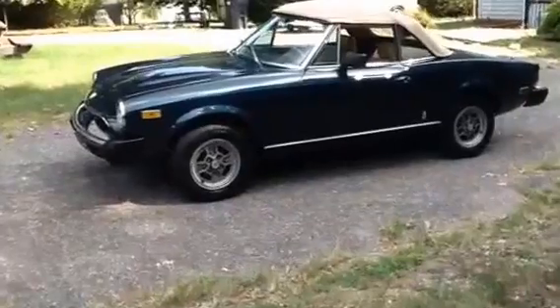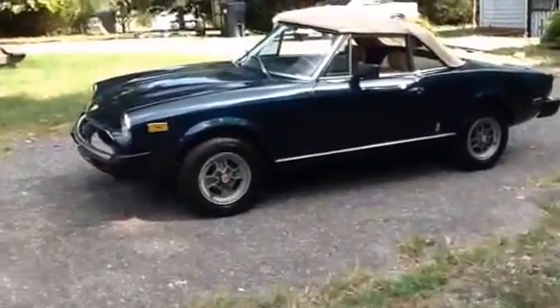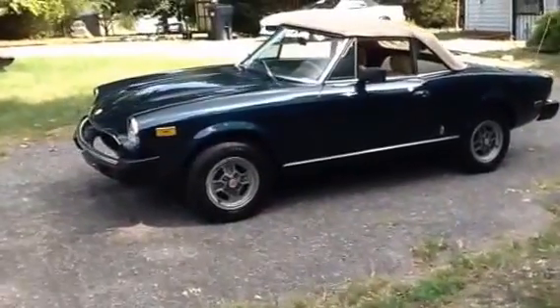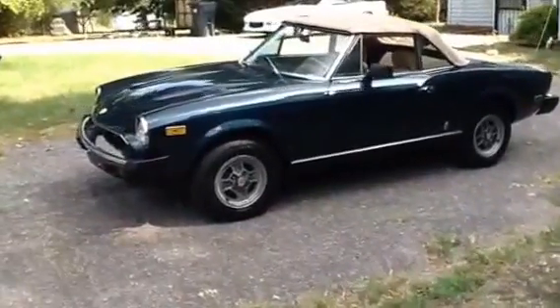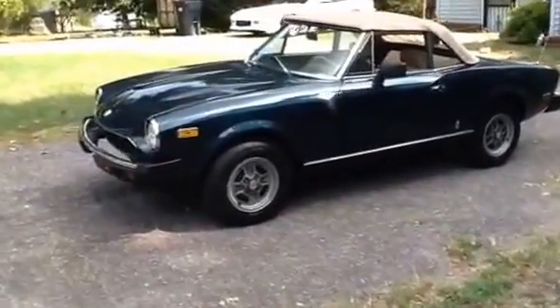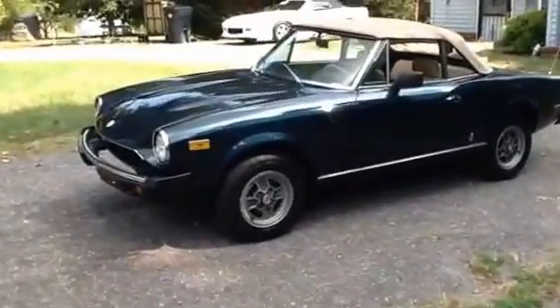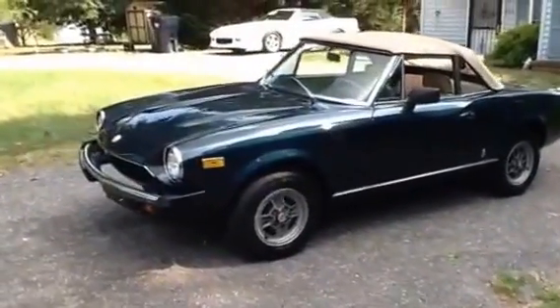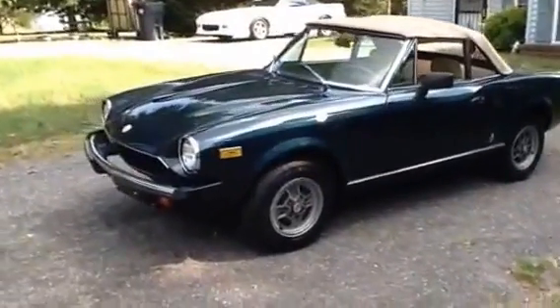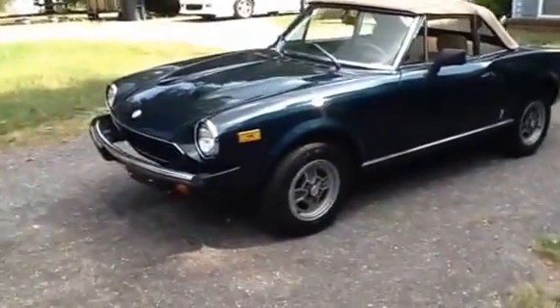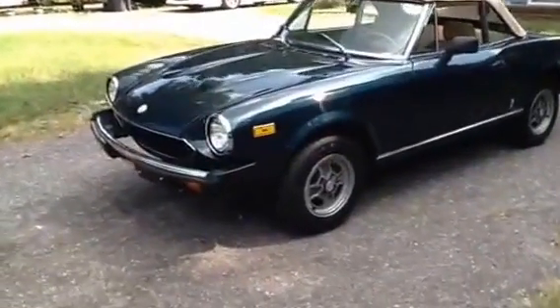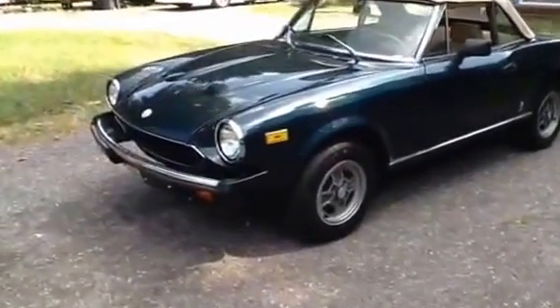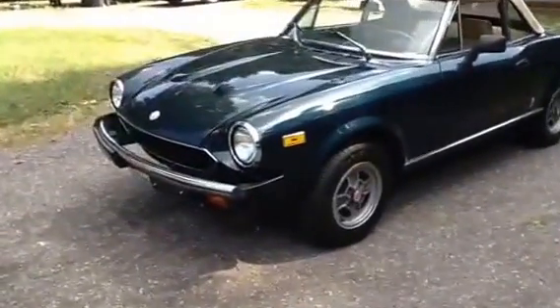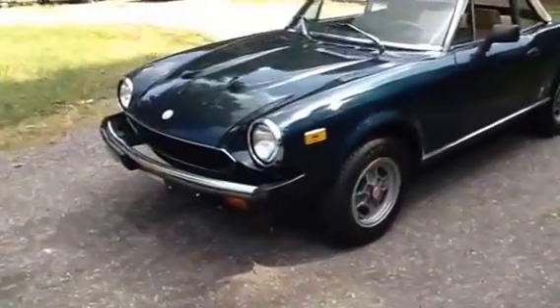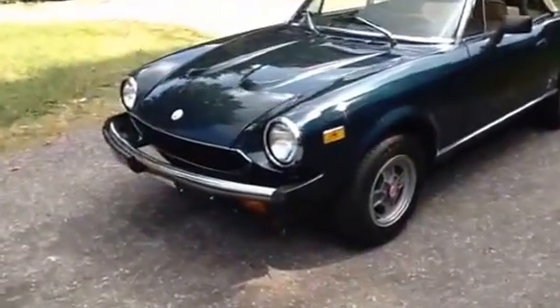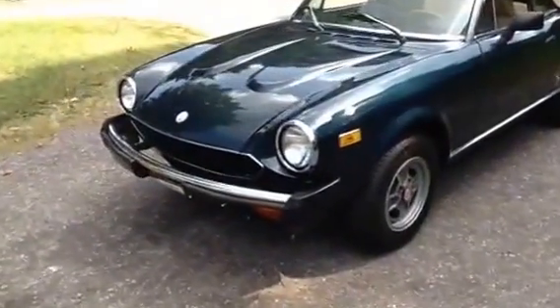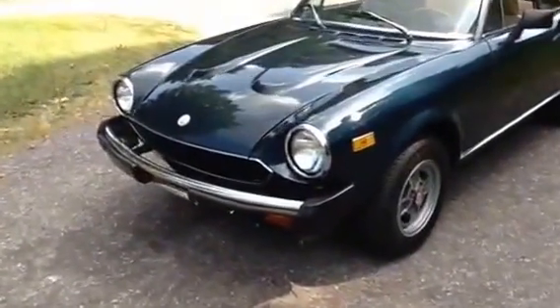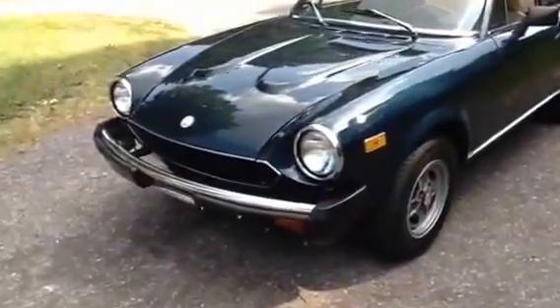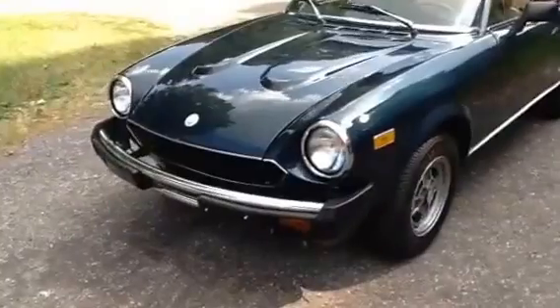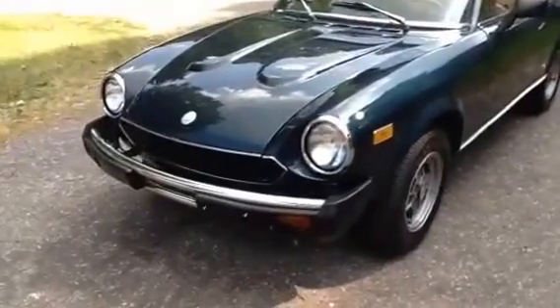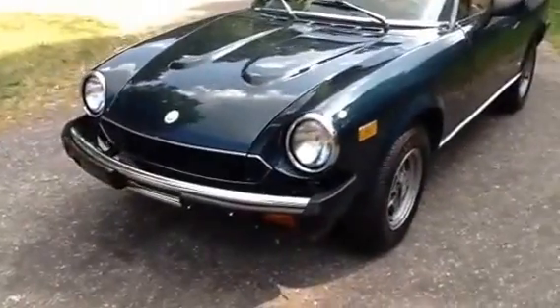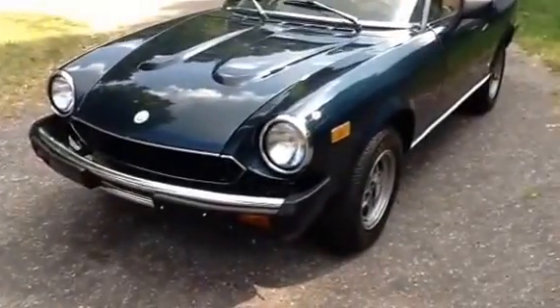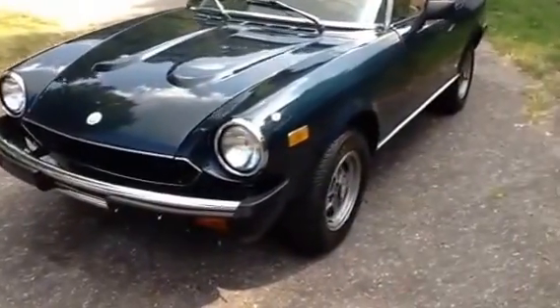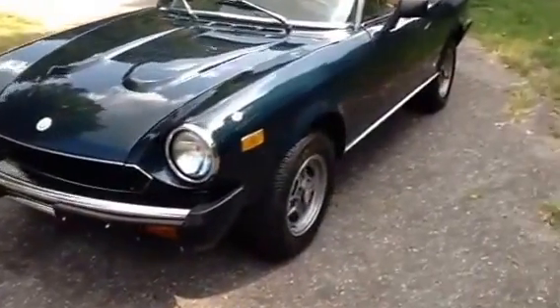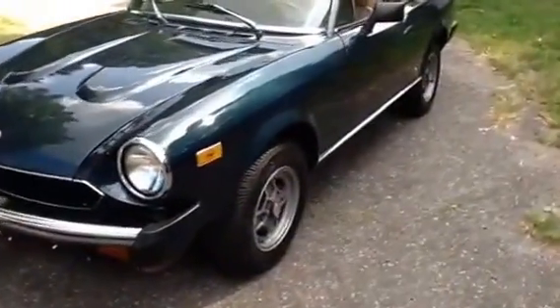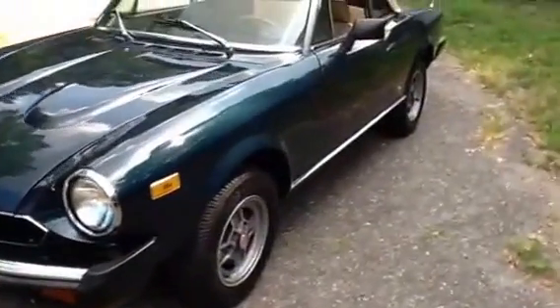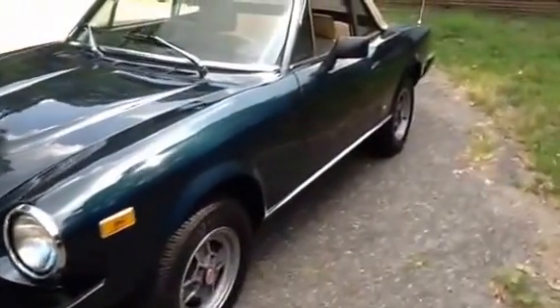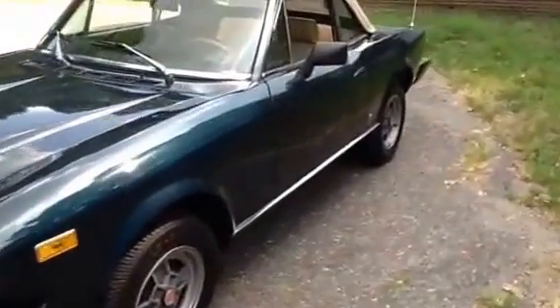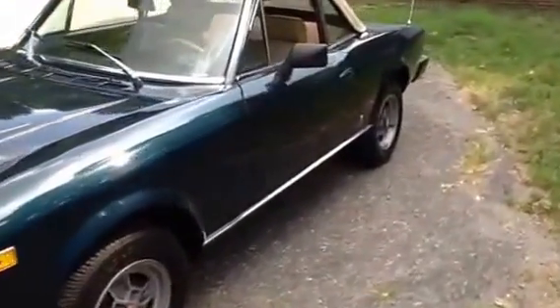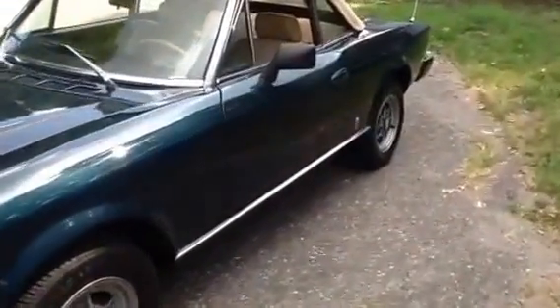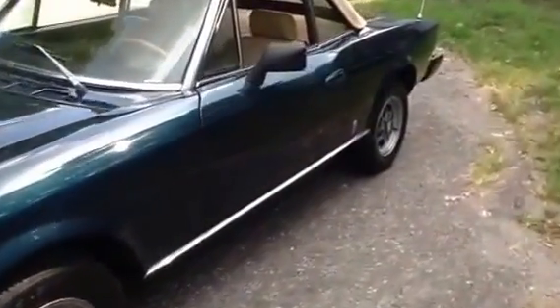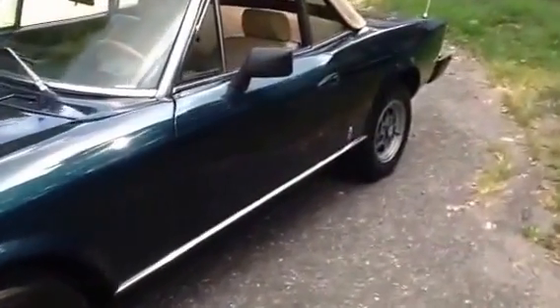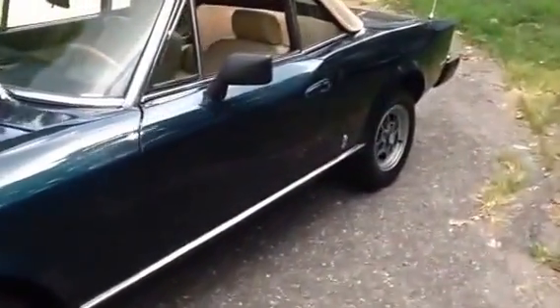I've had a bunch of Fiats — I really like them. We'll do a little walk around and get to the interior, and I'm going to do a second video of the car running so you can hear it. It's an automatic, which is pretty rare.